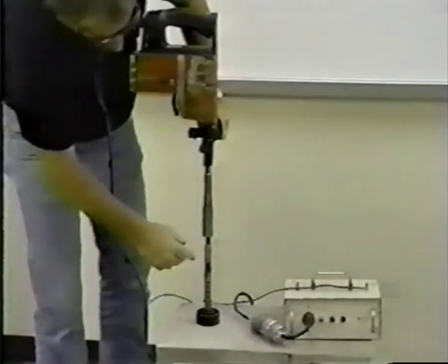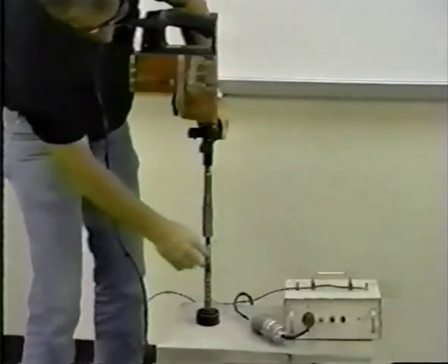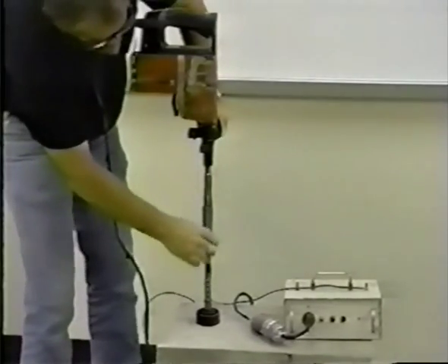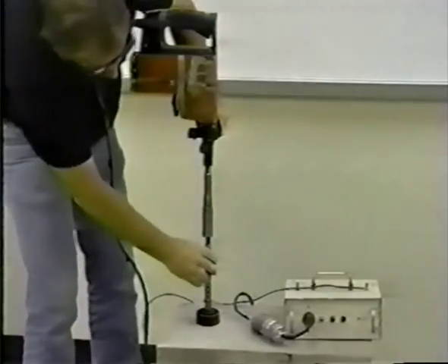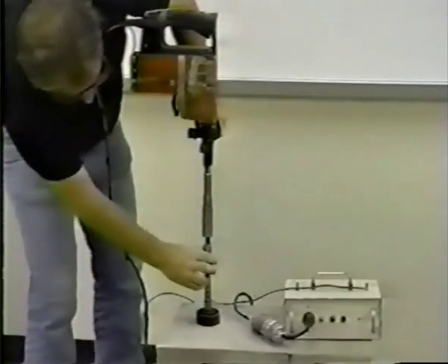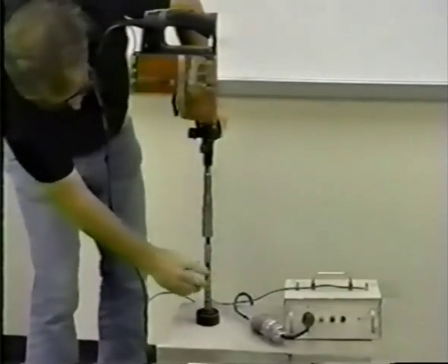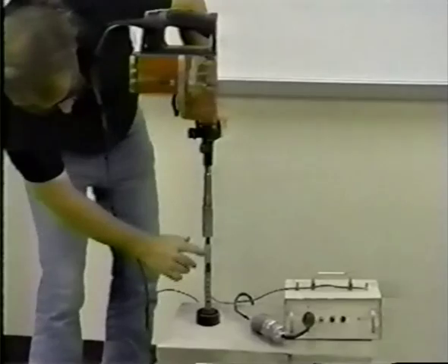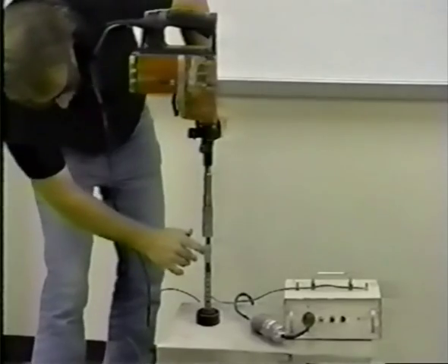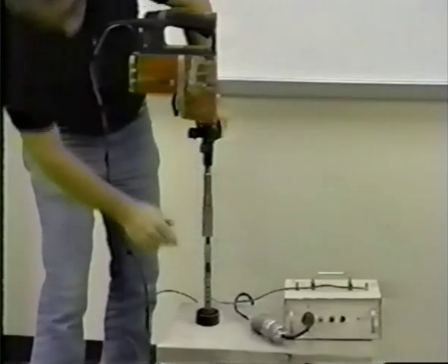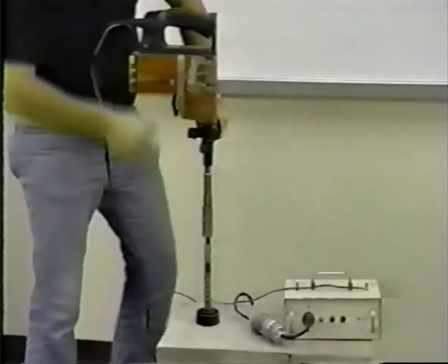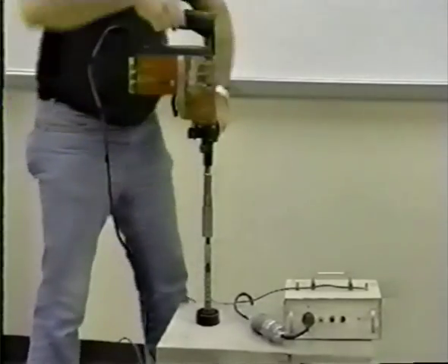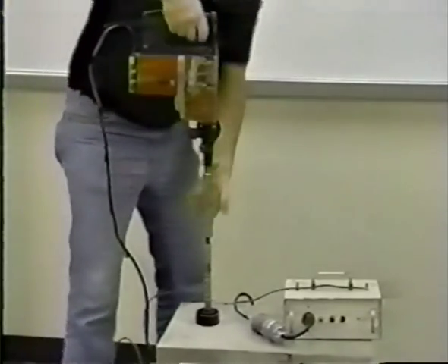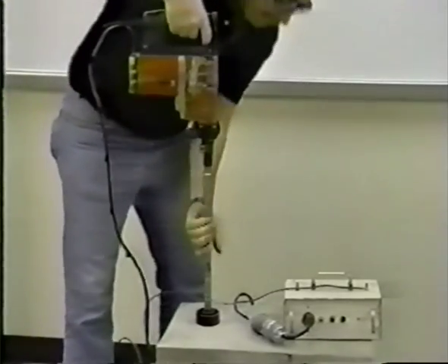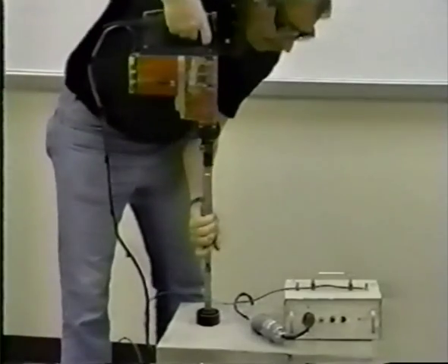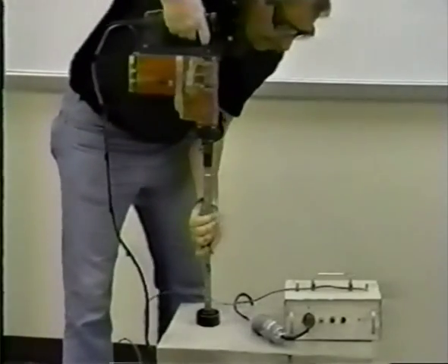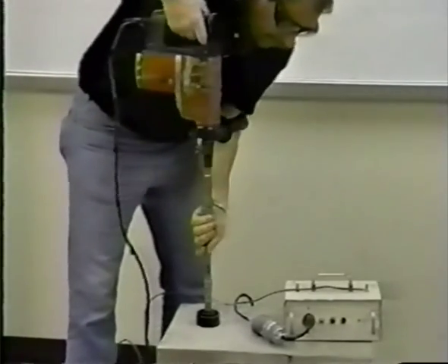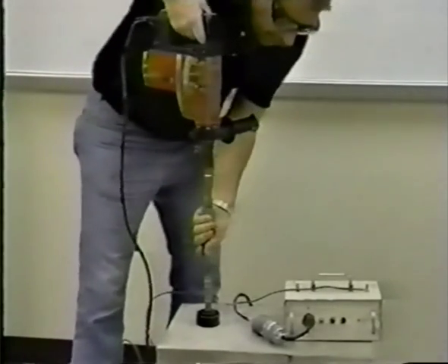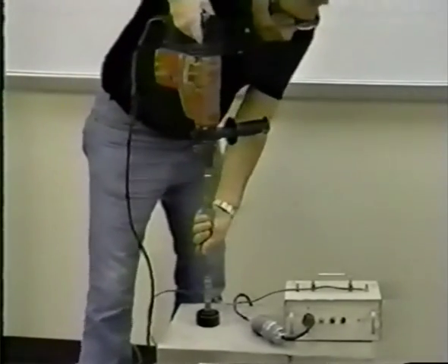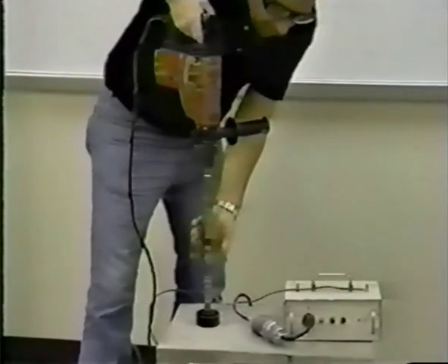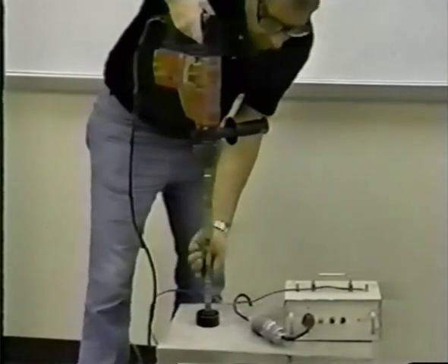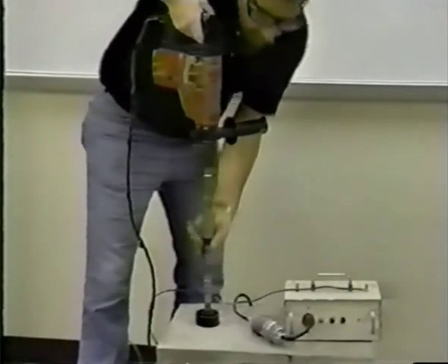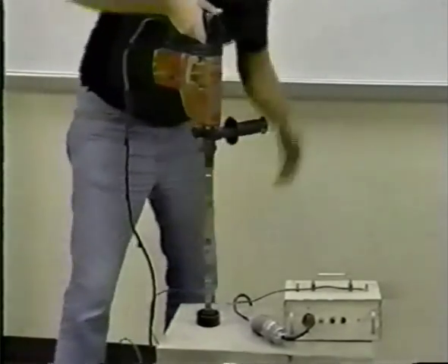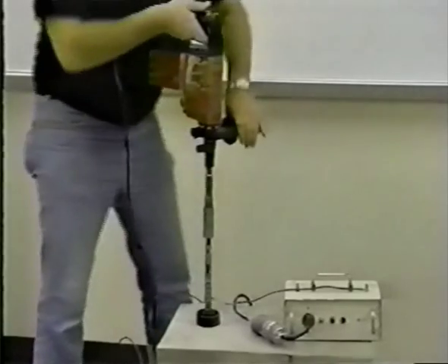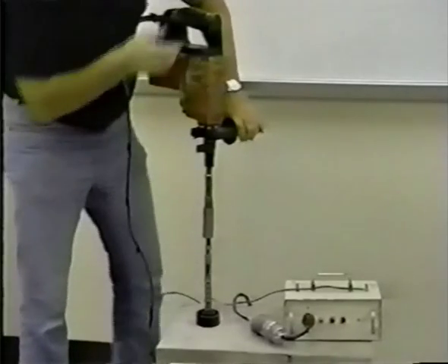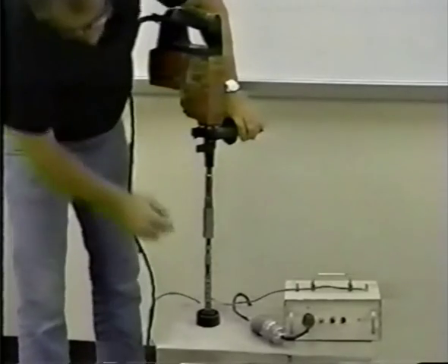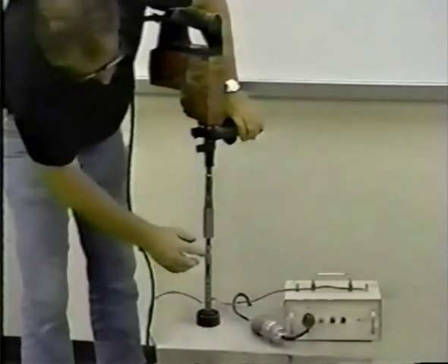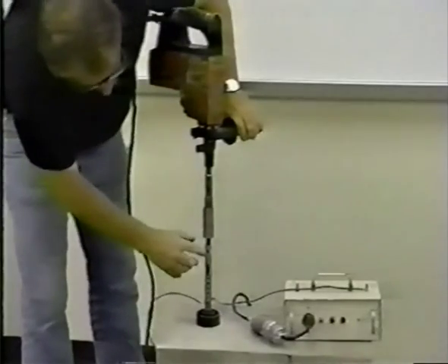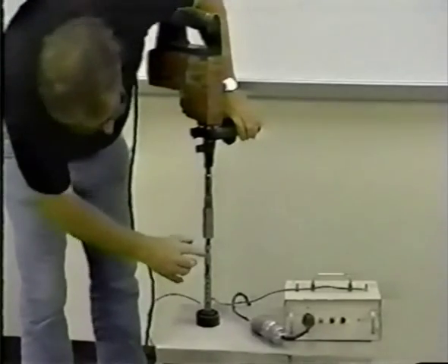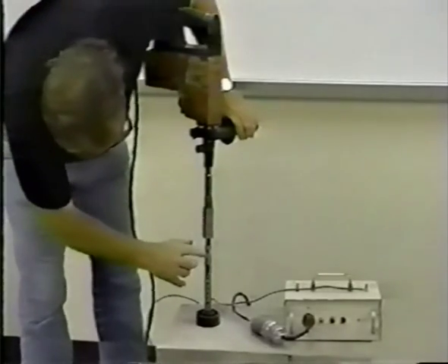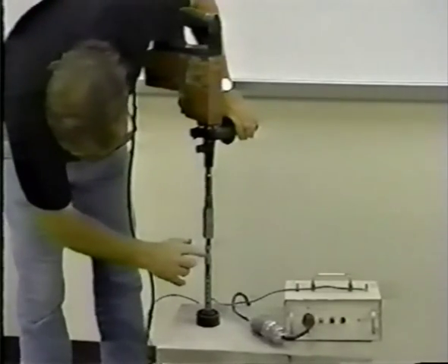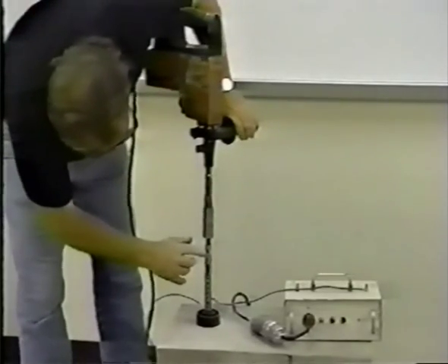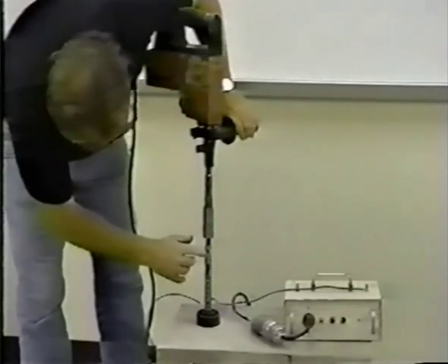Once the drilling has begun, apply a steady downward pressure to the drill. This will extend the cutting tool blades and start the conical undercut.